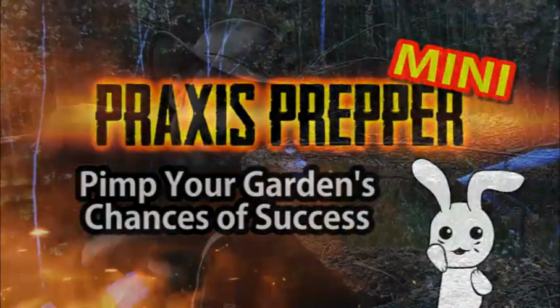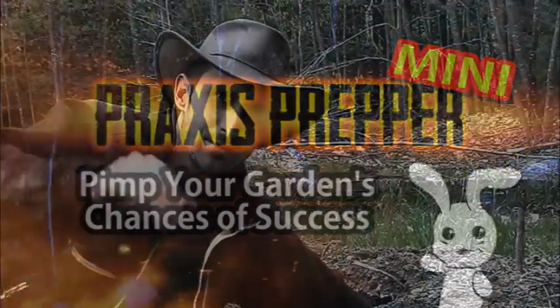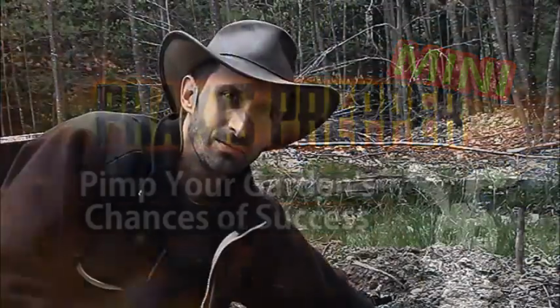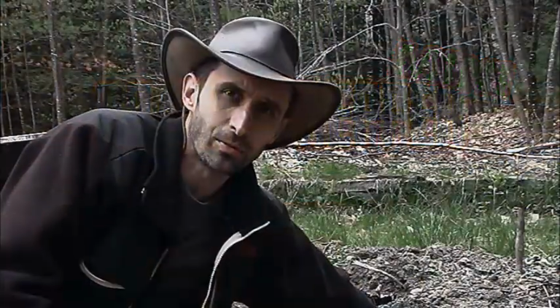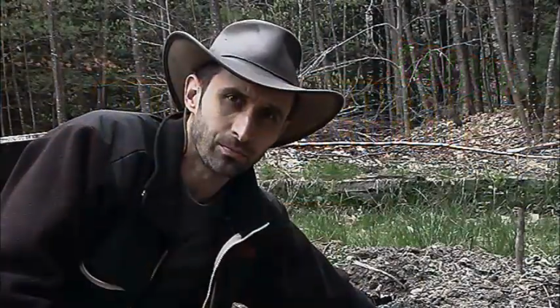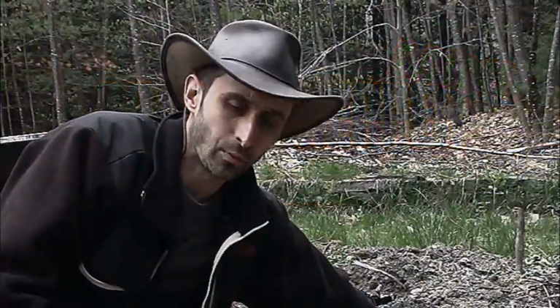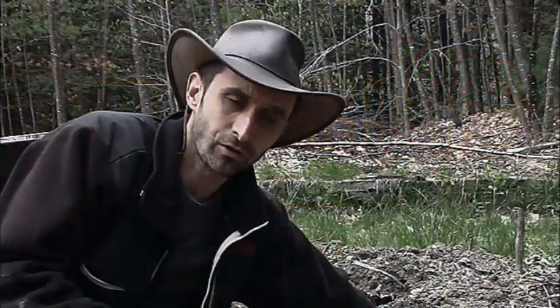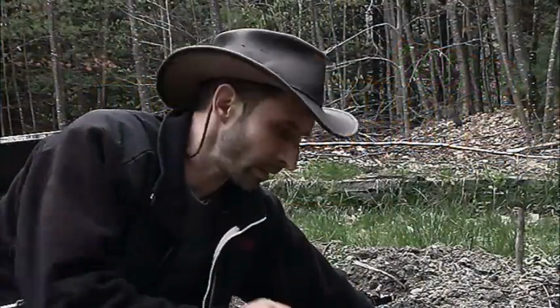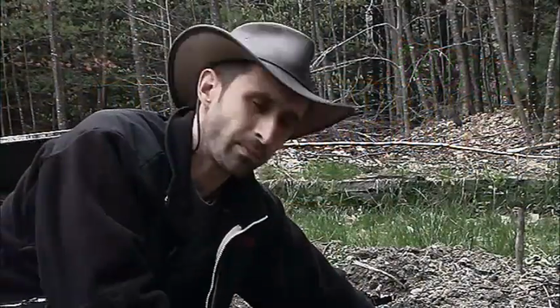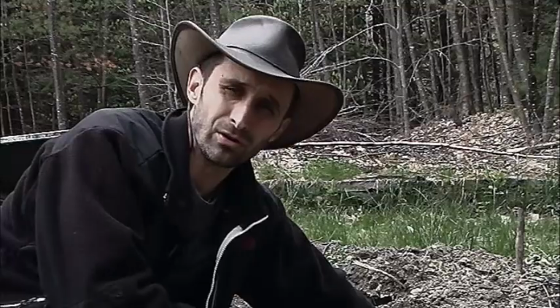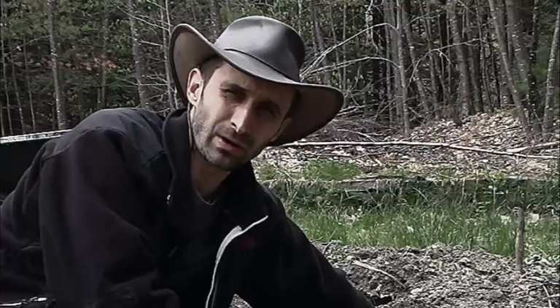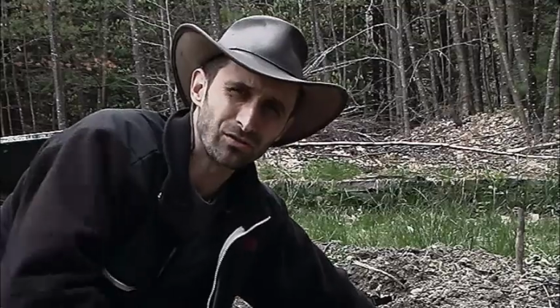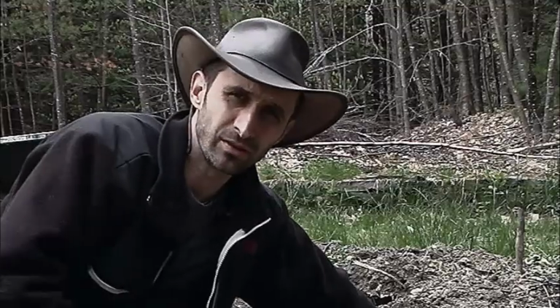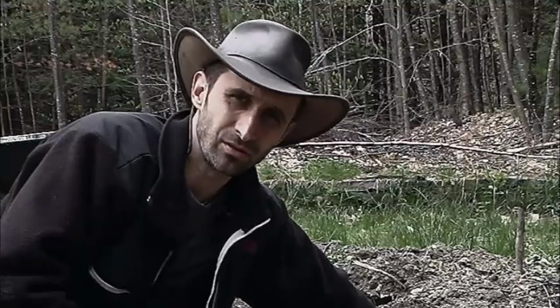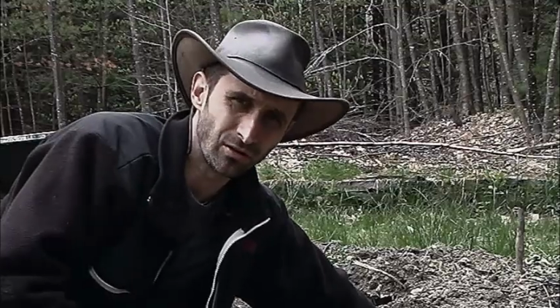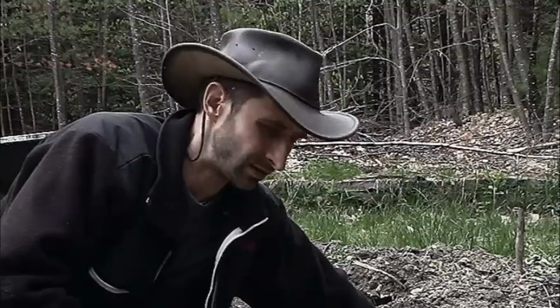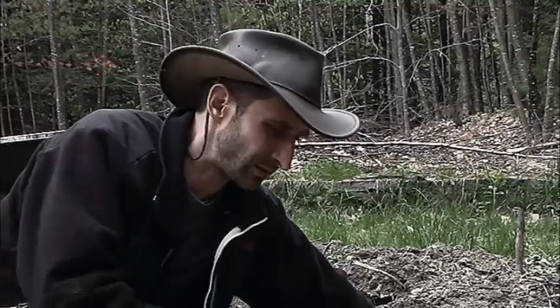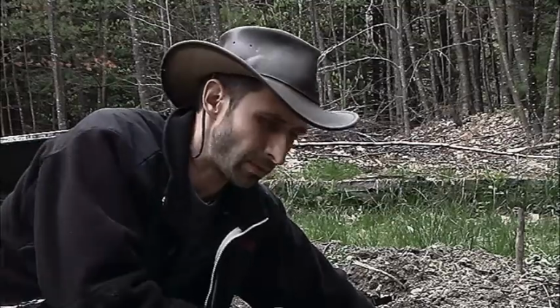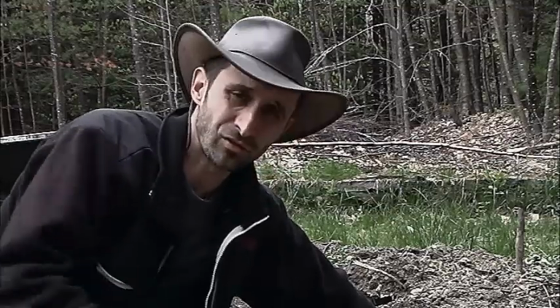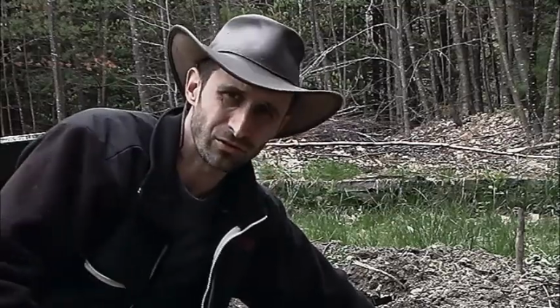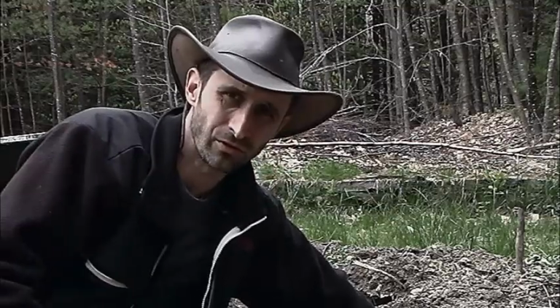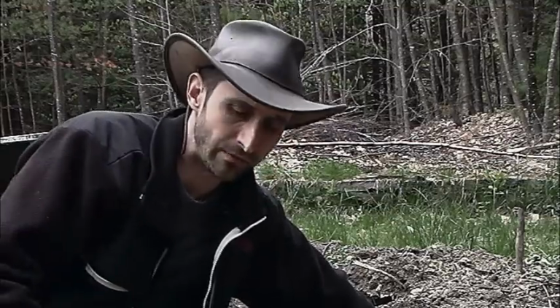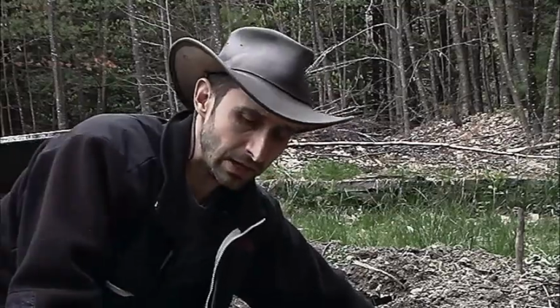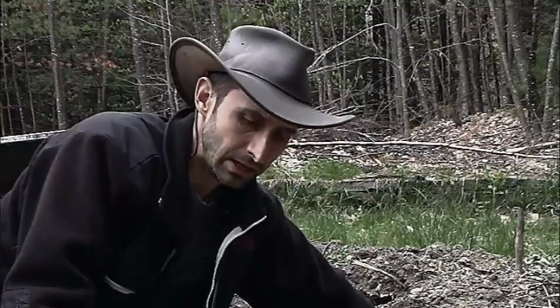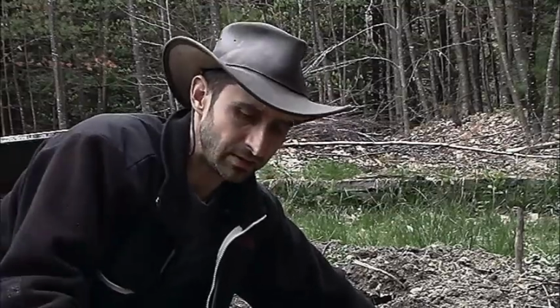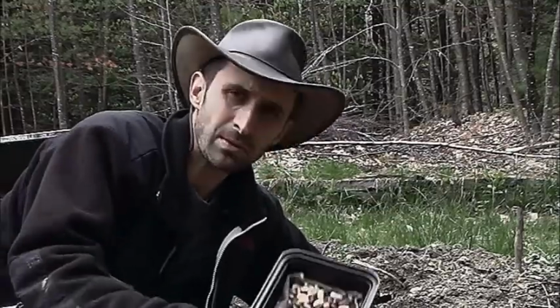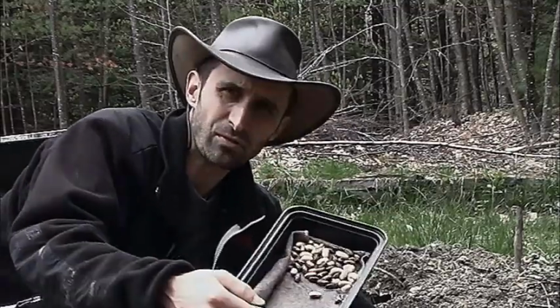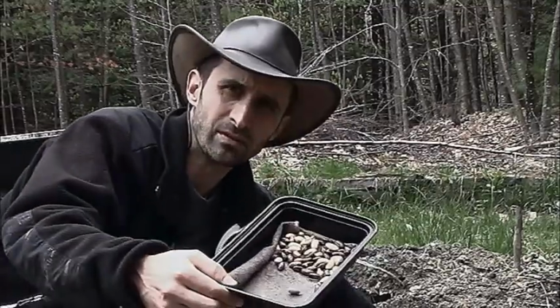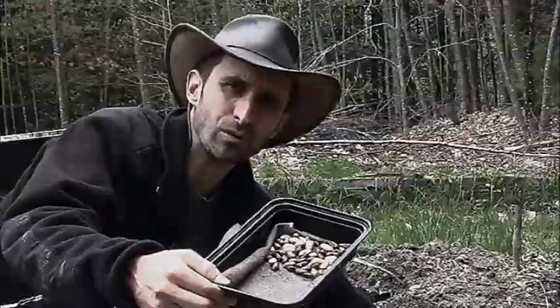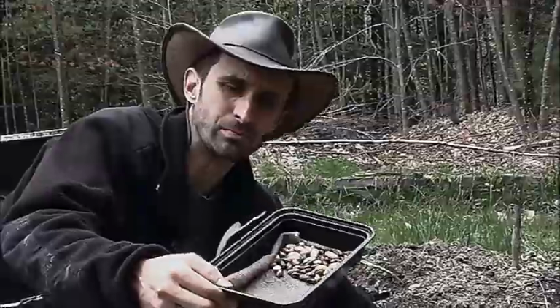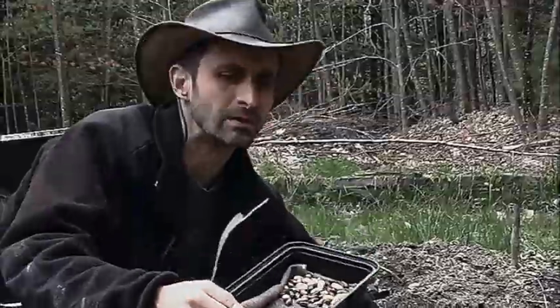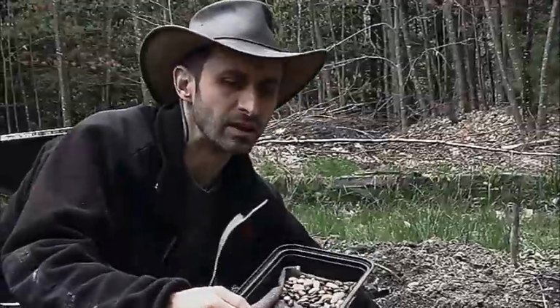Hey YouTube, this is Praxis Prepper with just a quick tip on directly sowing seeds into your garden to give them the best chance for survival. Today I'm going to be sowing some bush bean seeds.